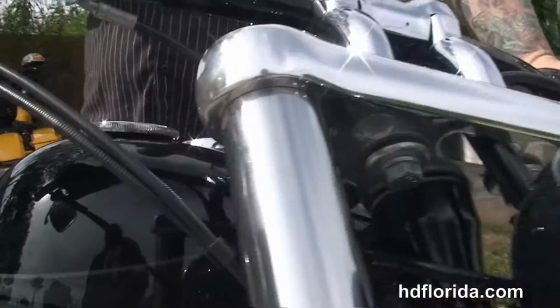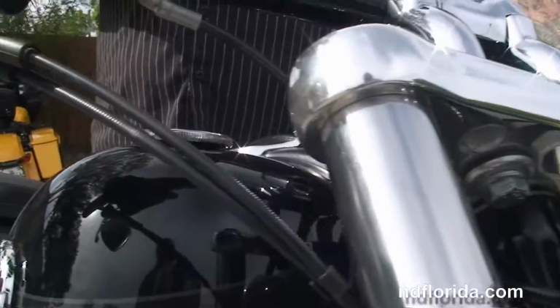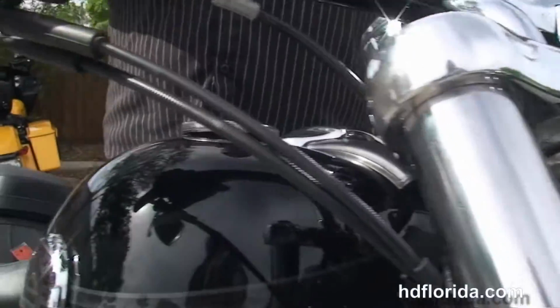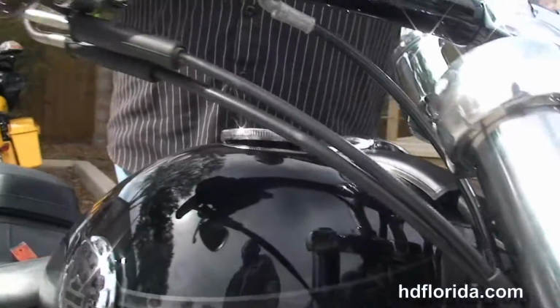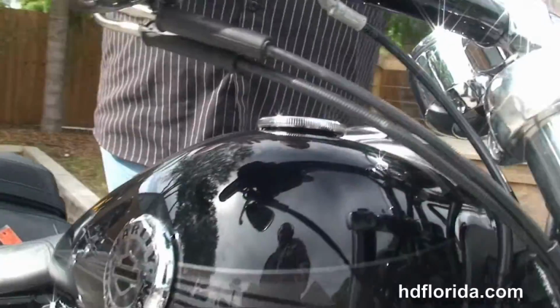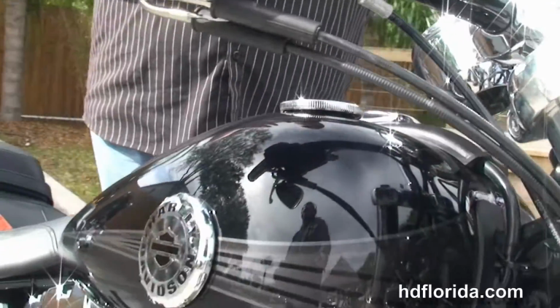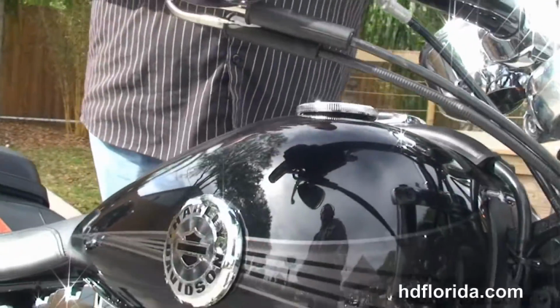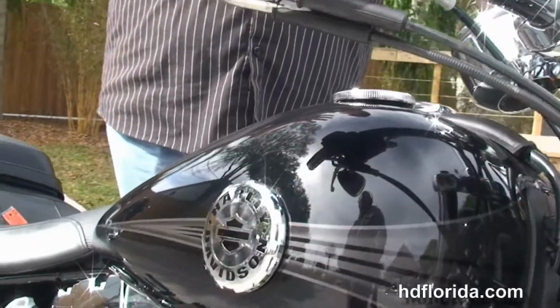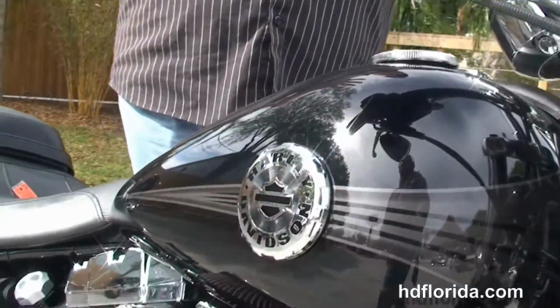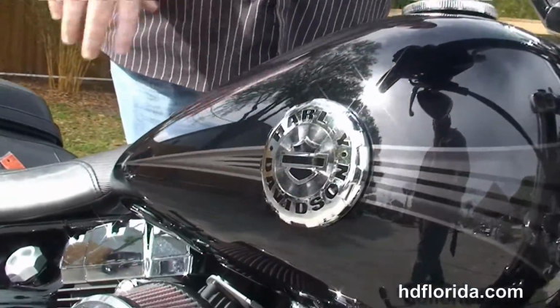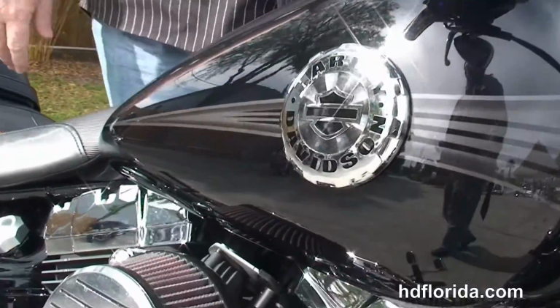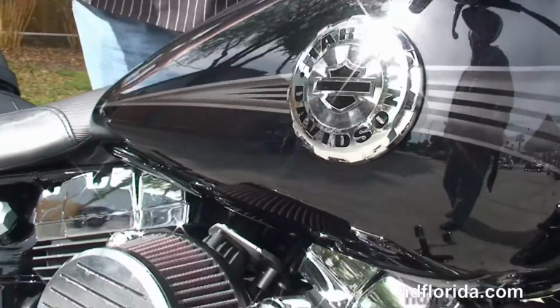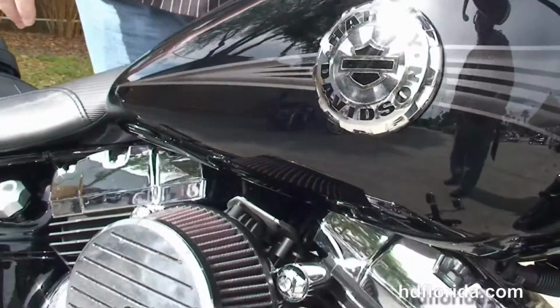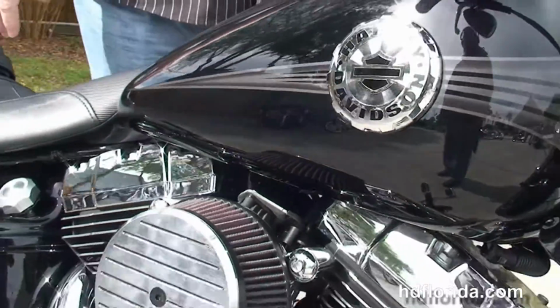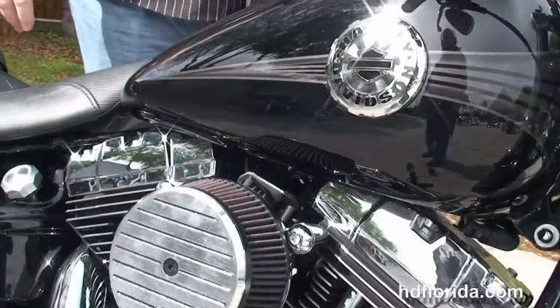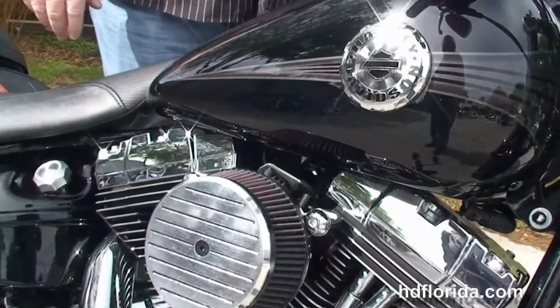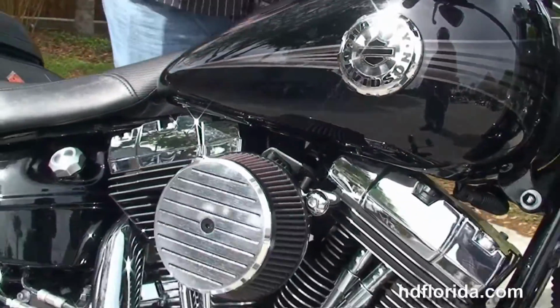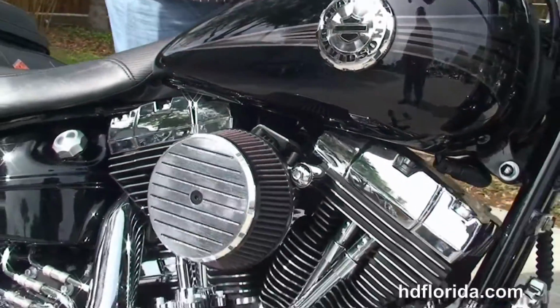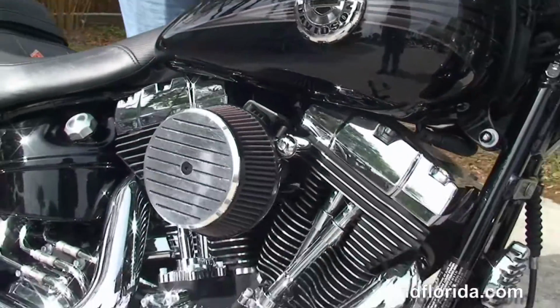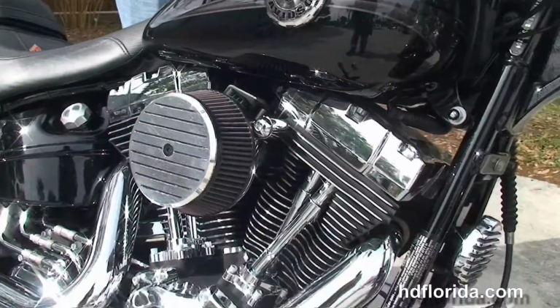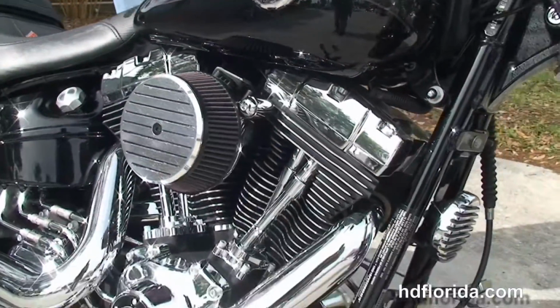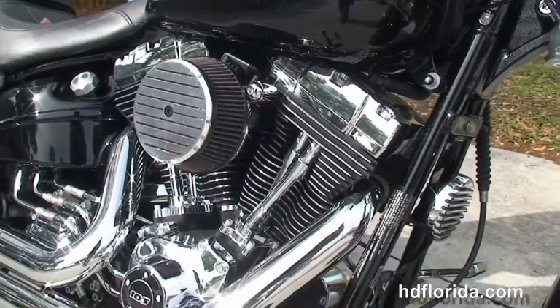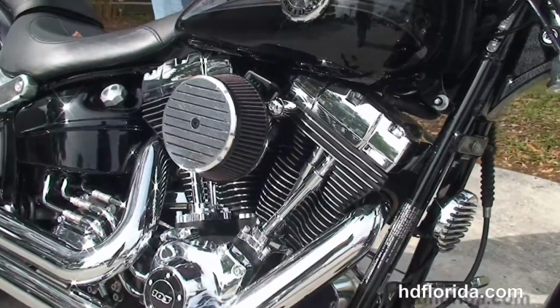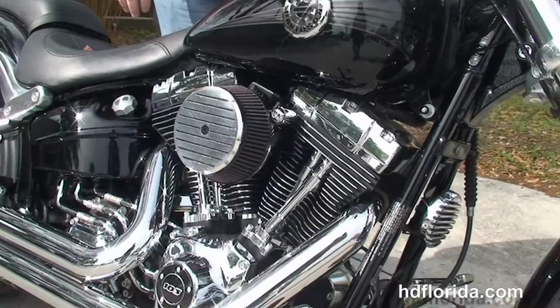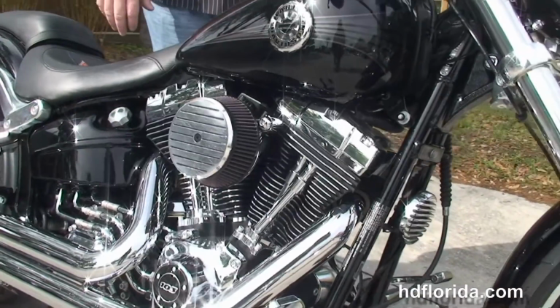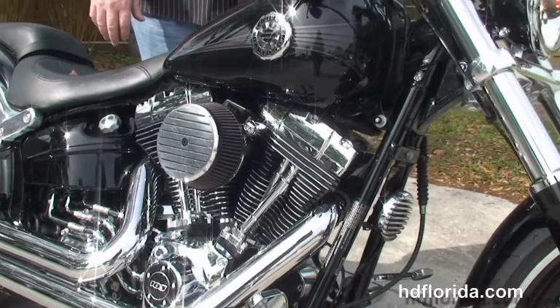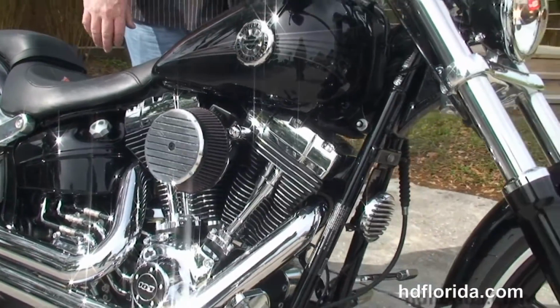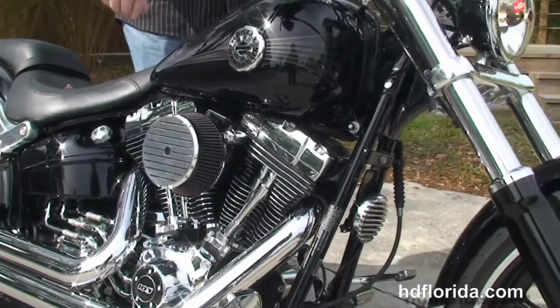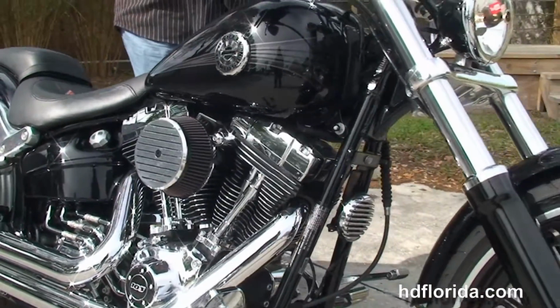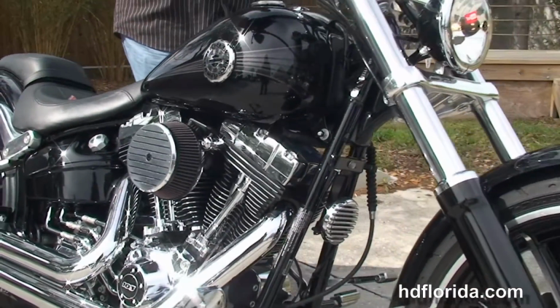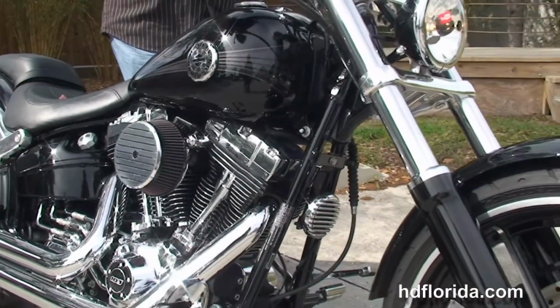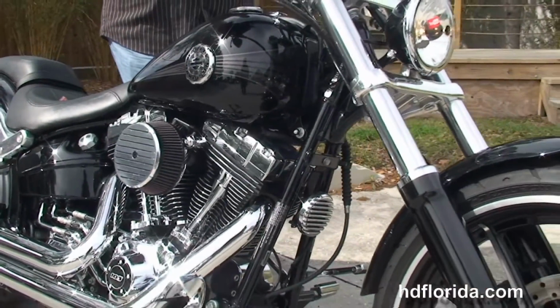It carries the balance of factory warranty that can be extended out for another five years on top of that. We finance used Harley-Davidsons up to 72 months, and be sure to ask about our fly and ride program.